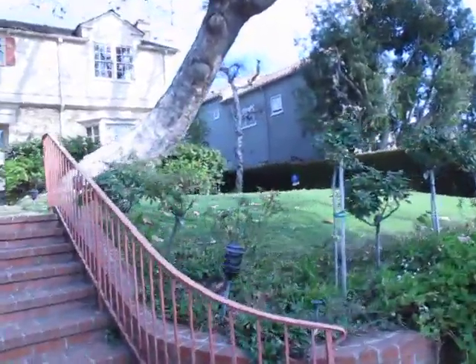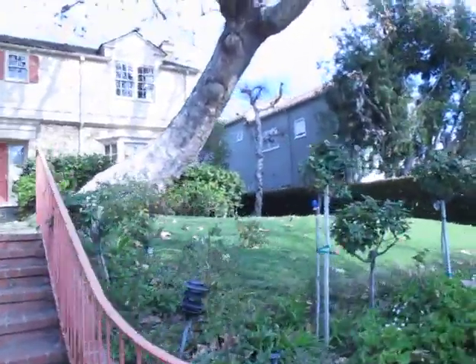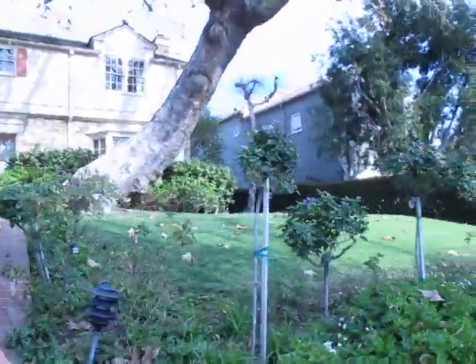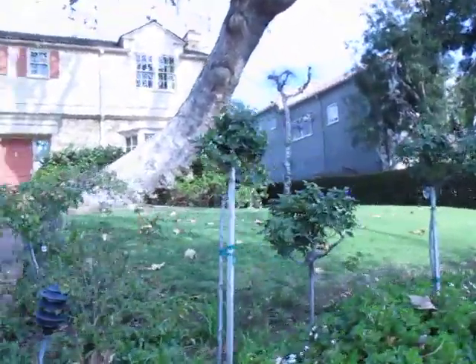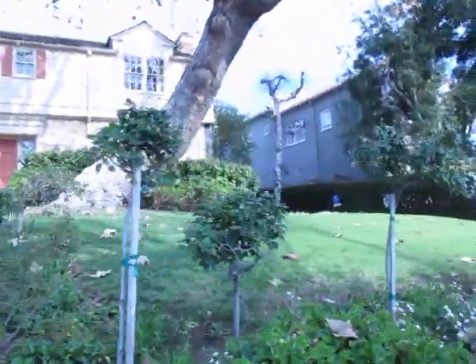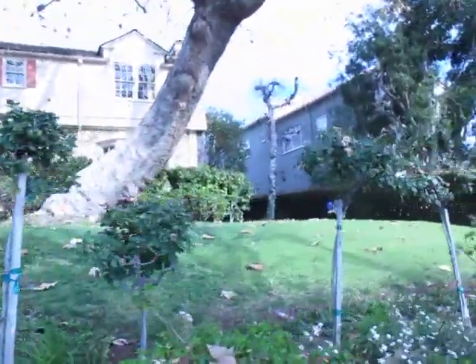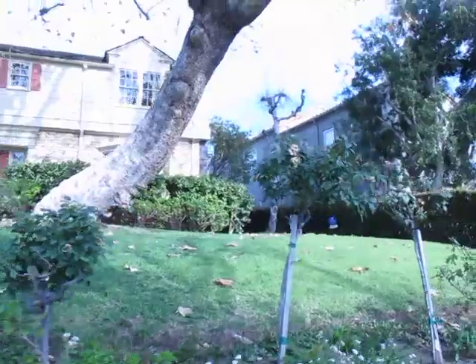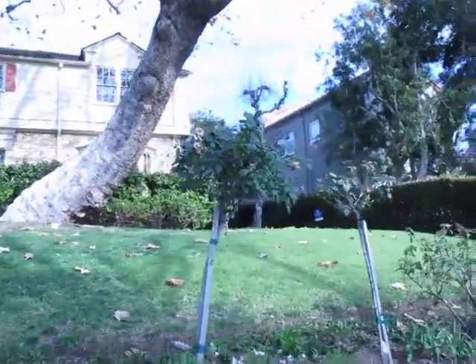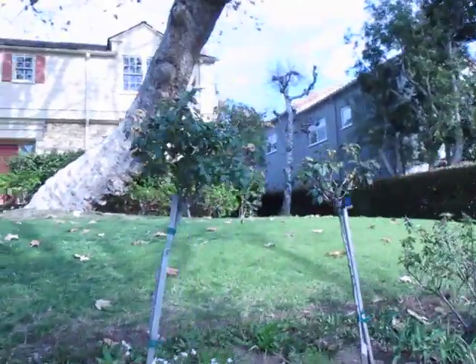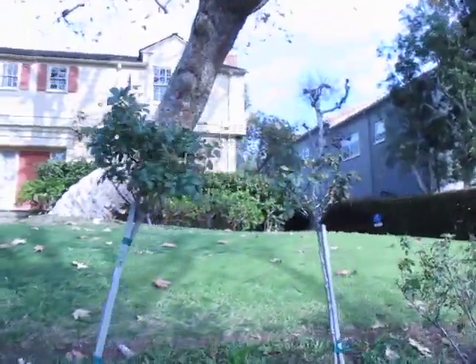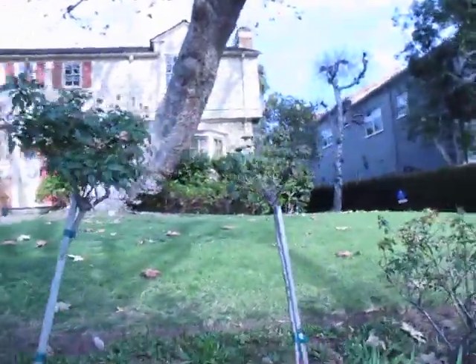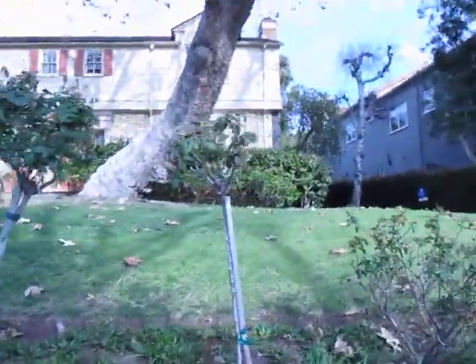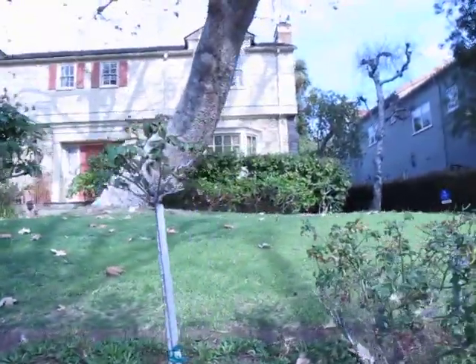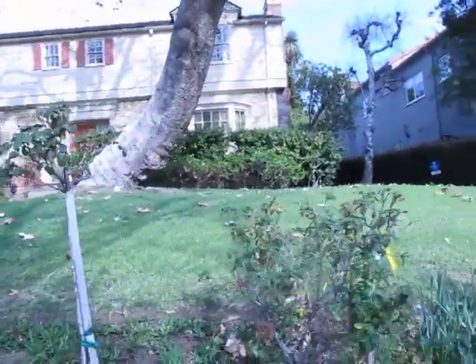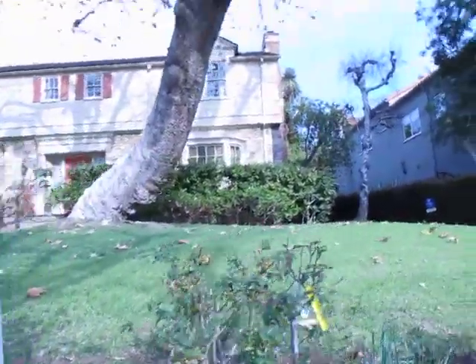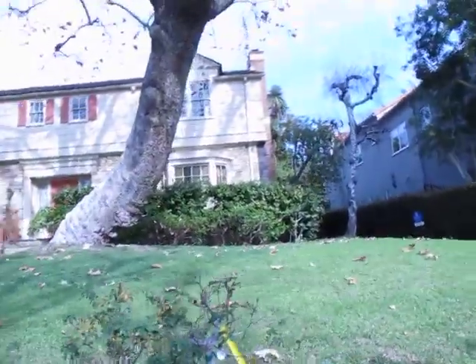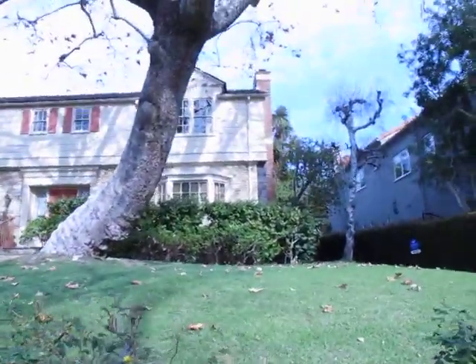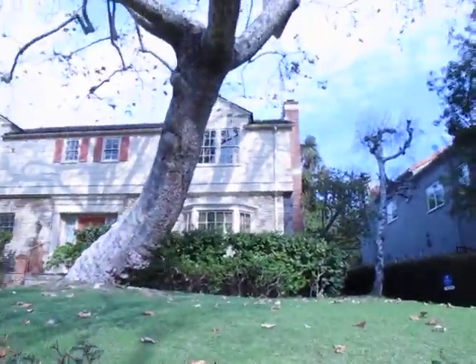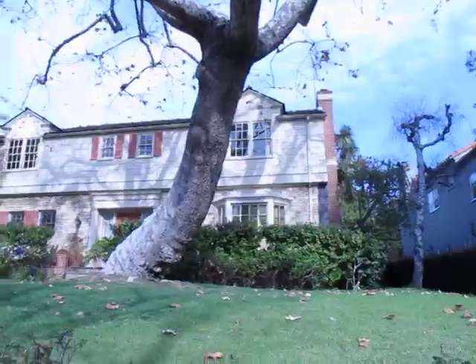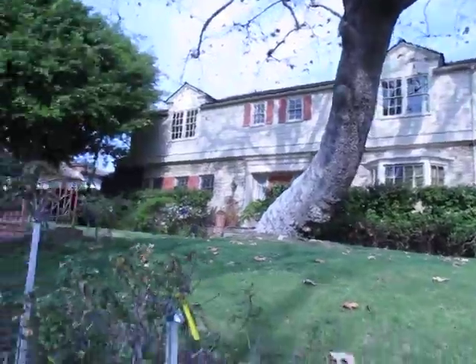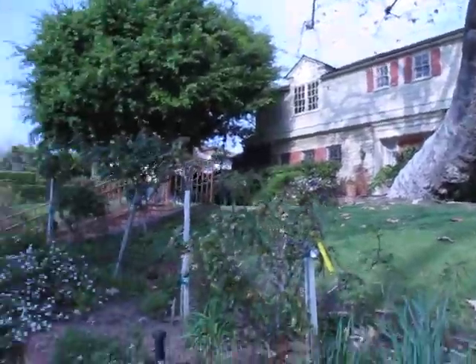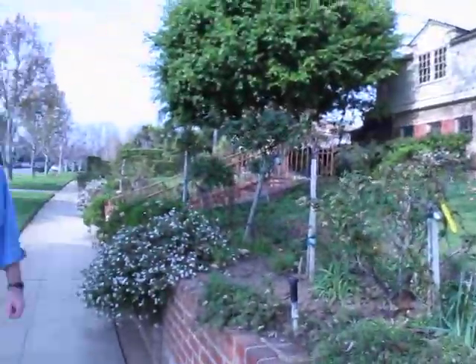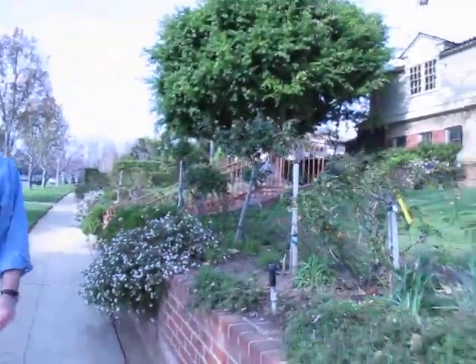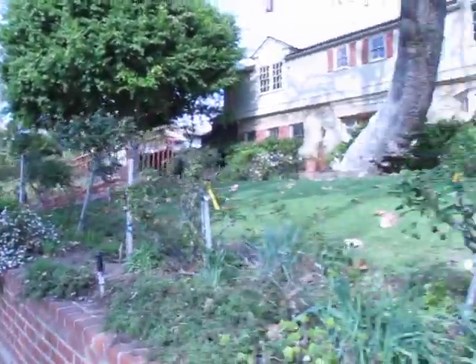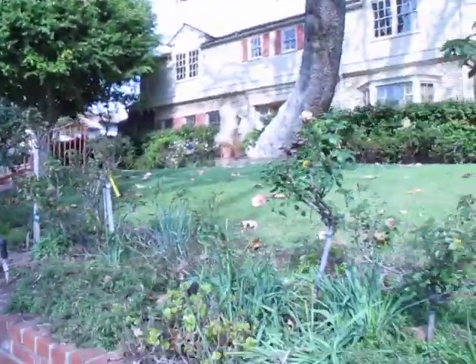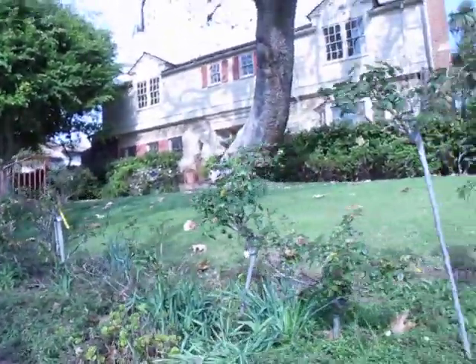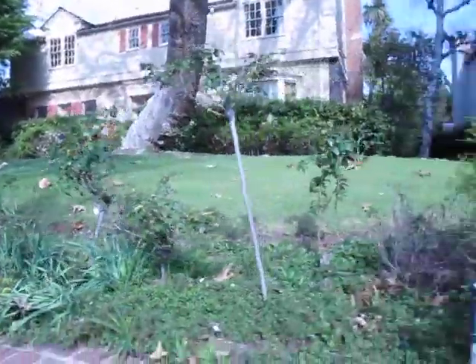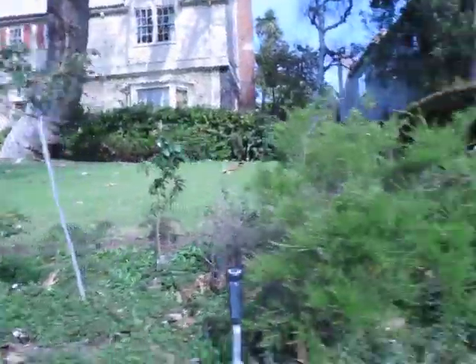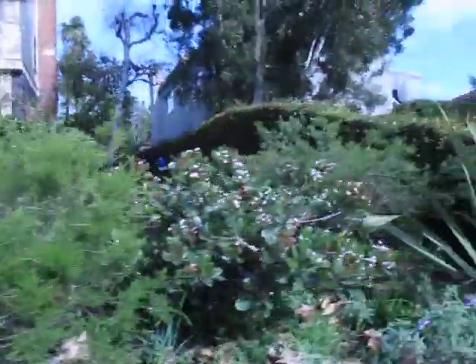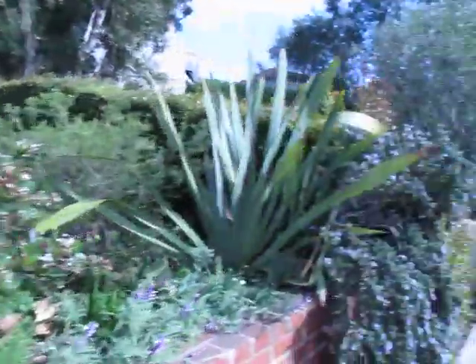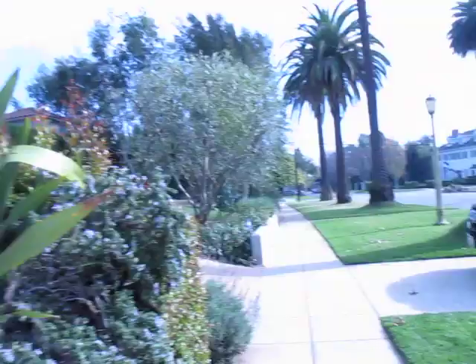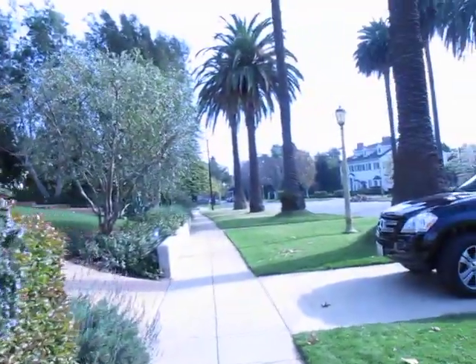That tree started growing and it immediately said, you know what? I'm going to go over here. And it did. So what kind of a tree is that? Sideways. It's a sideways tree.